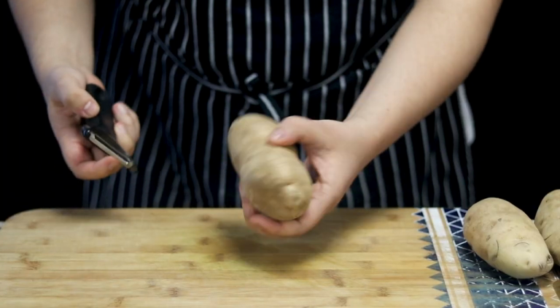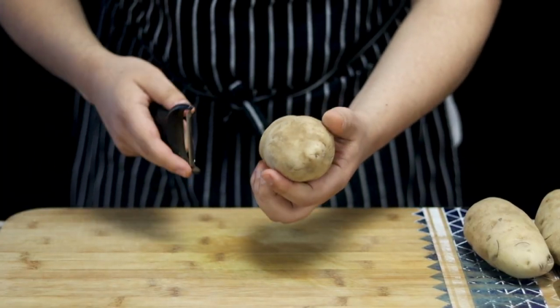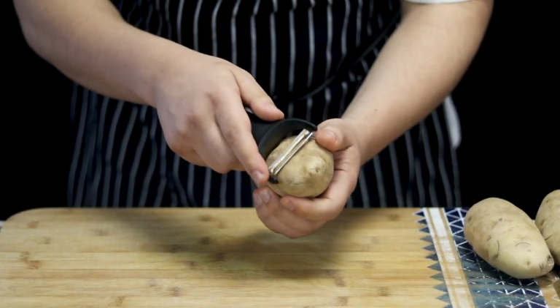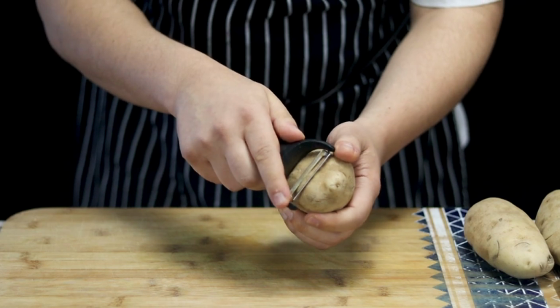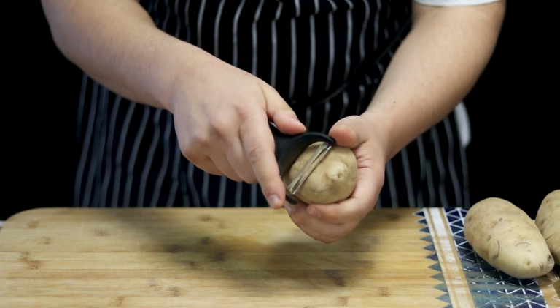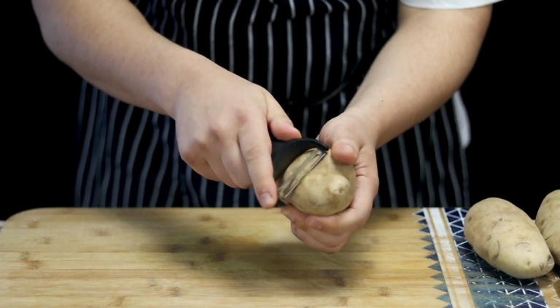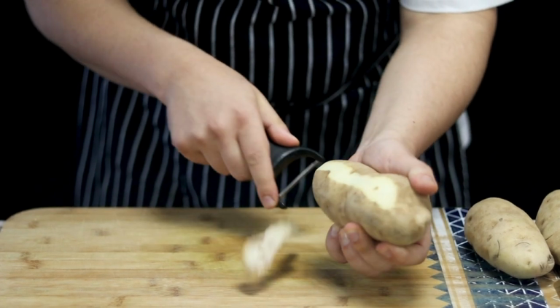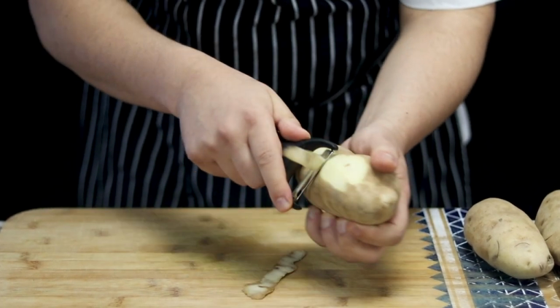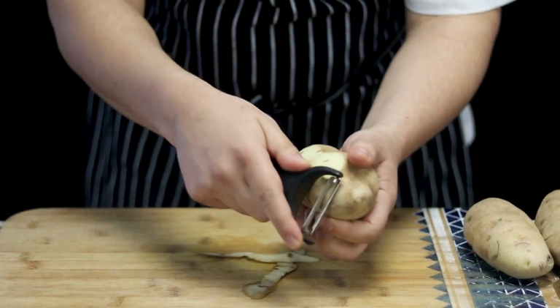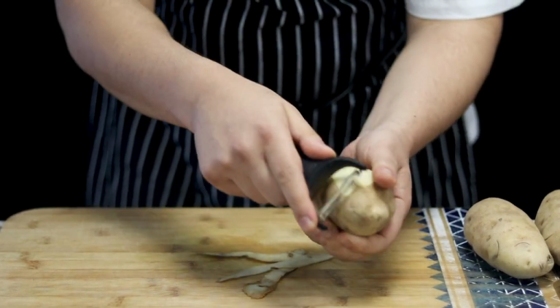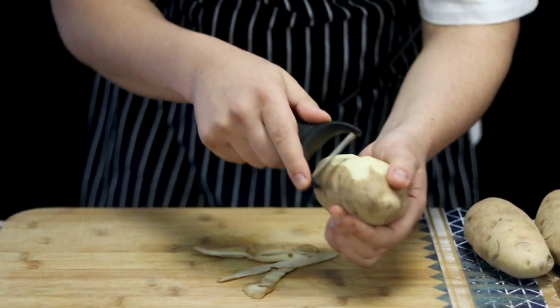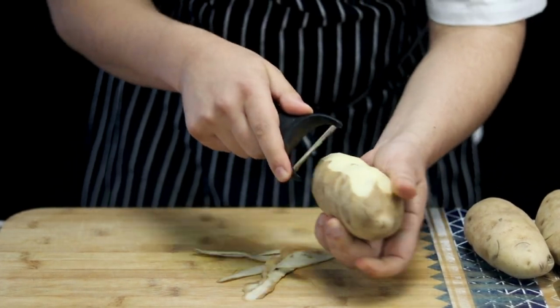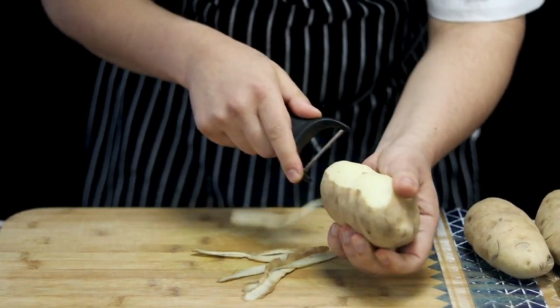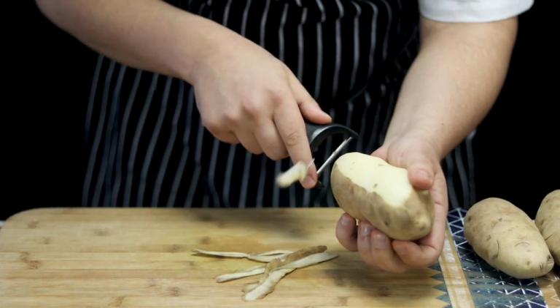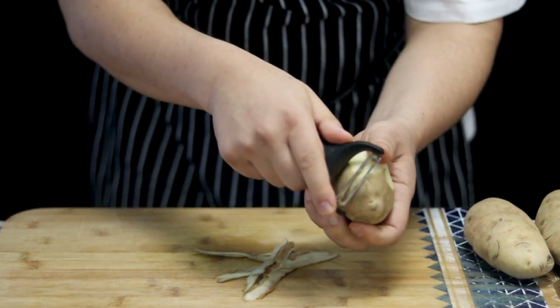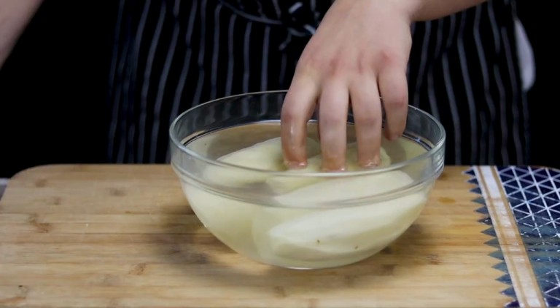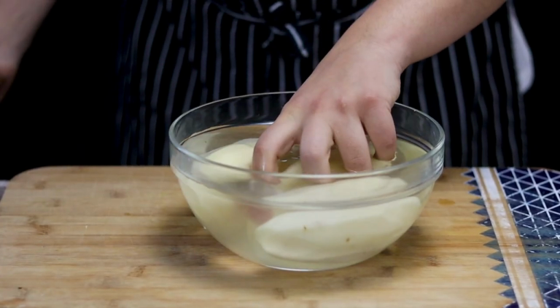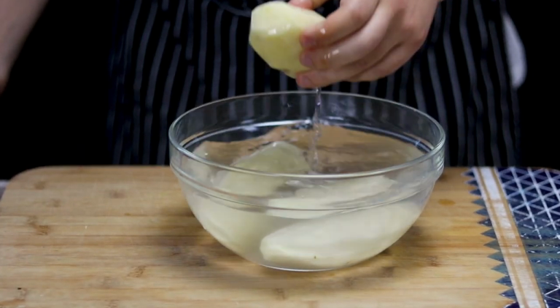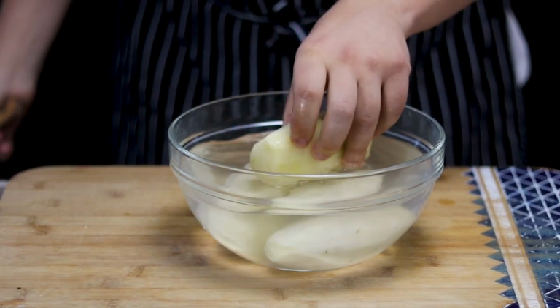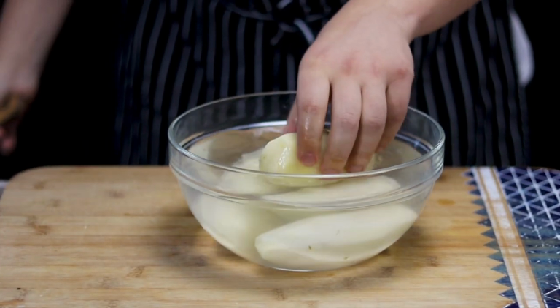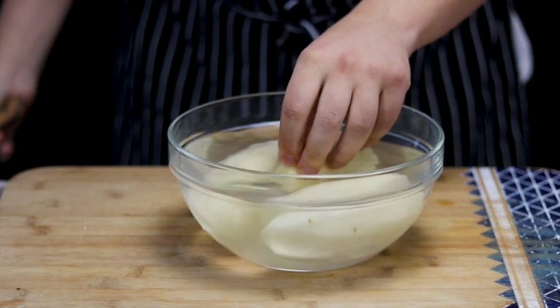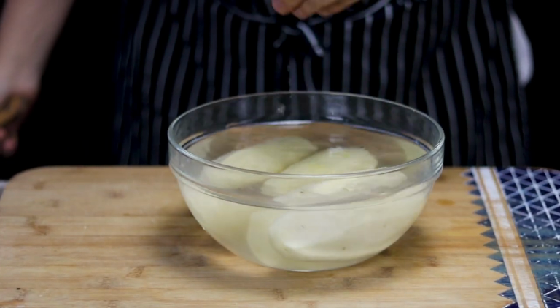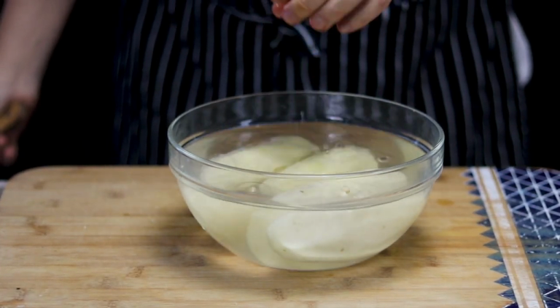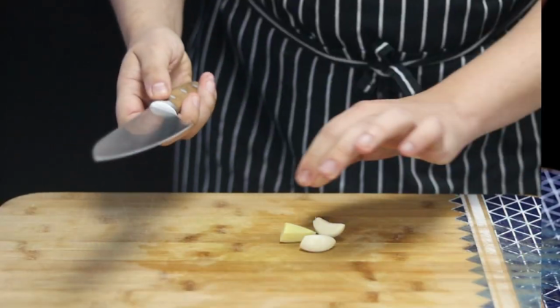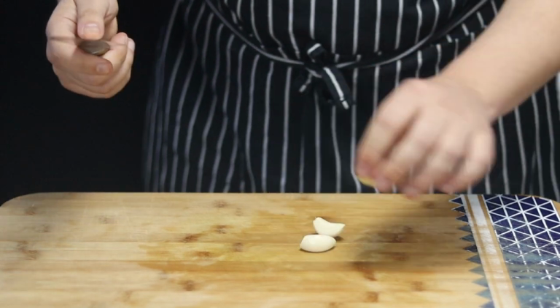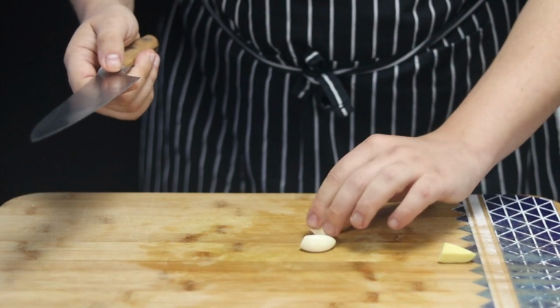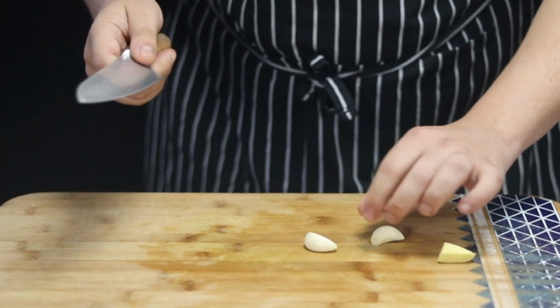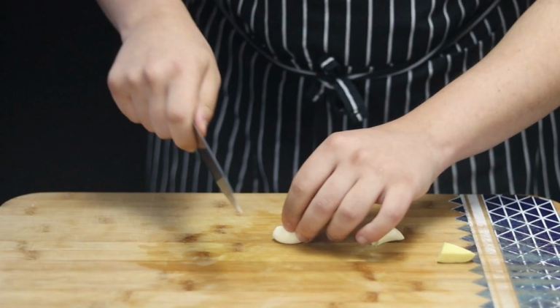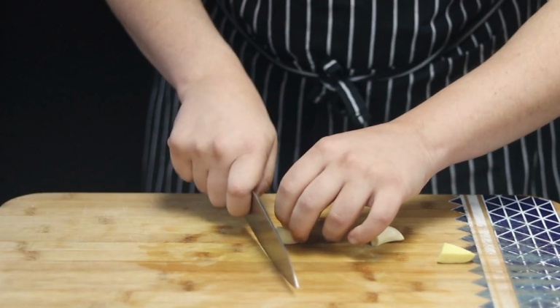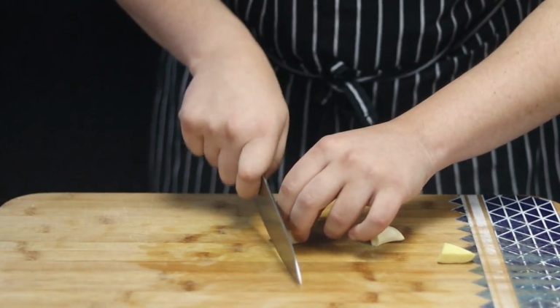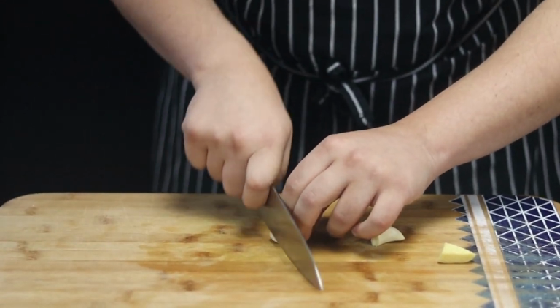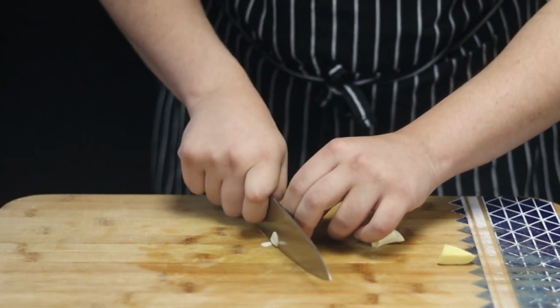Take three Idaho potatoes, peel them, and place them into a bowl with cold water. Take two garlic cloves and one inch piece of ginger and chop it.